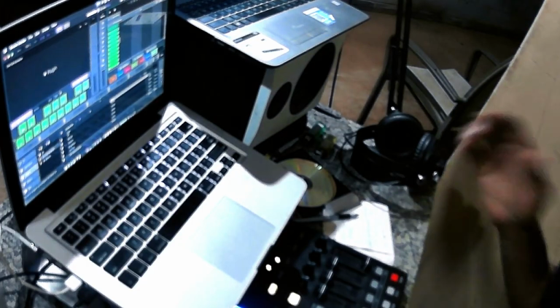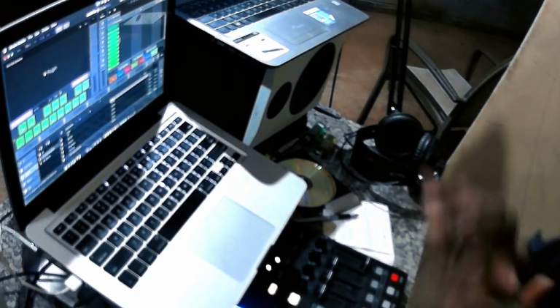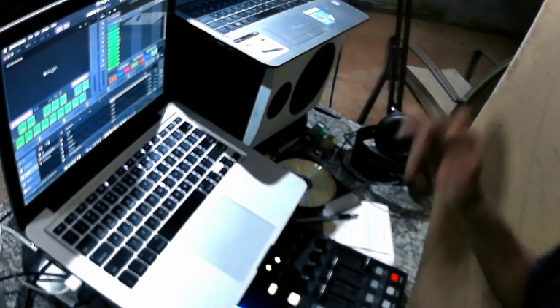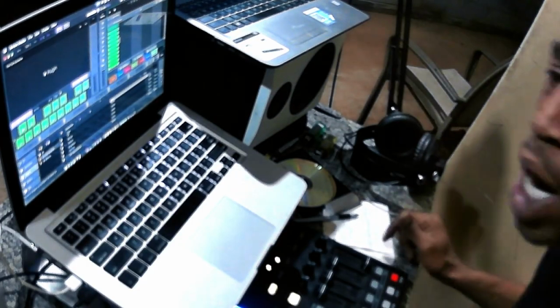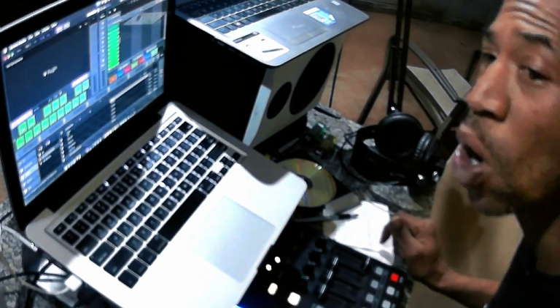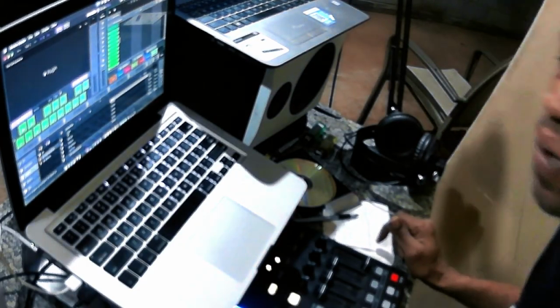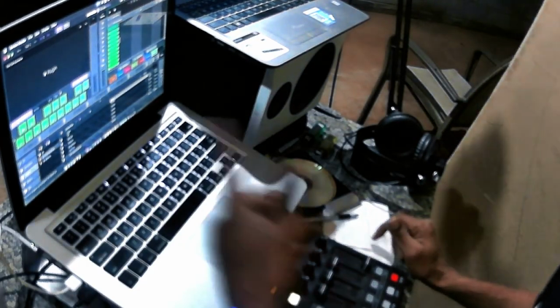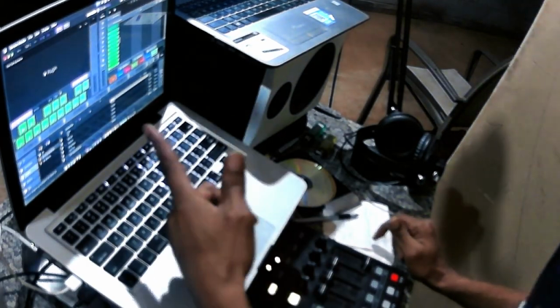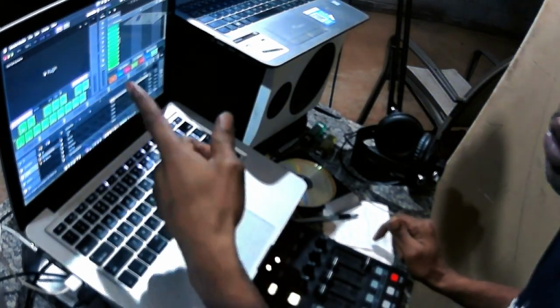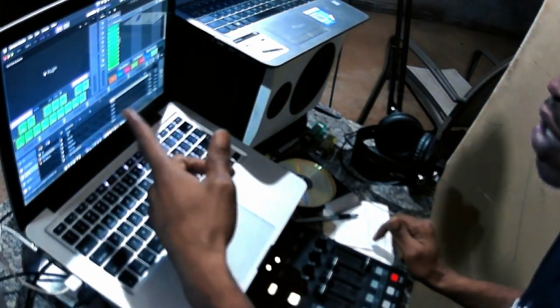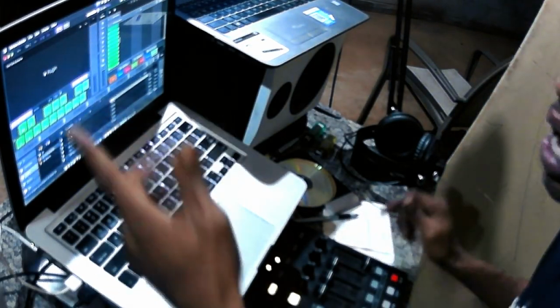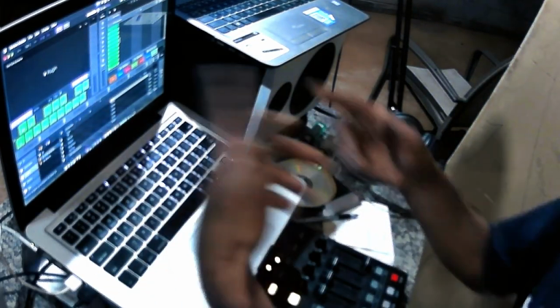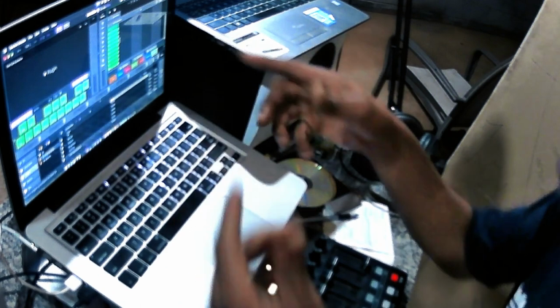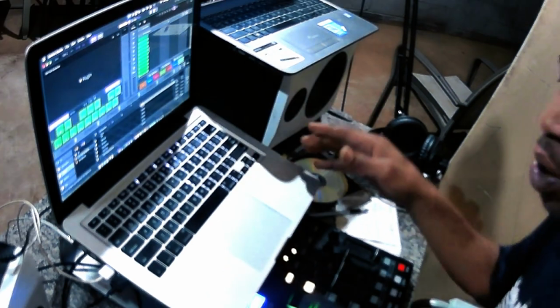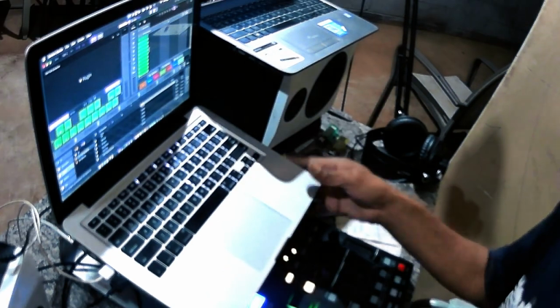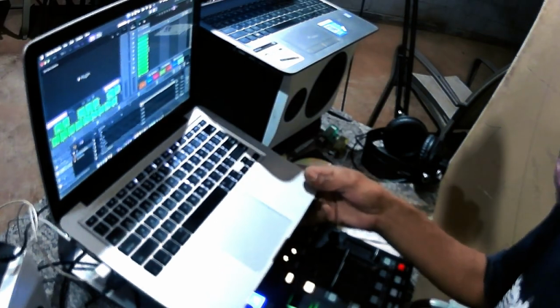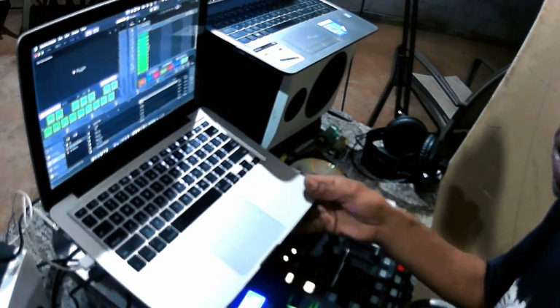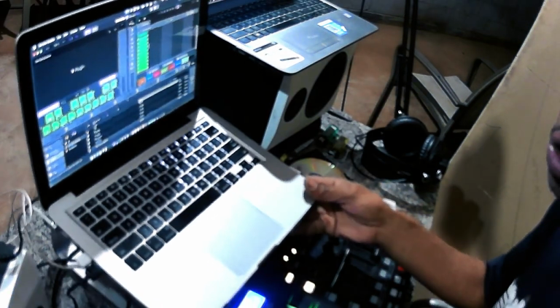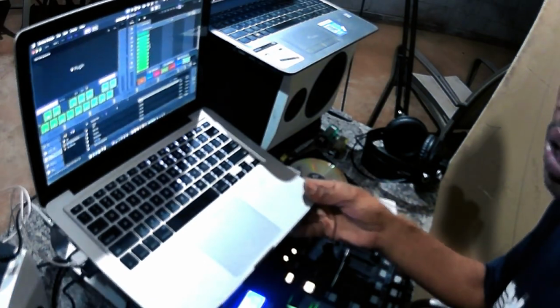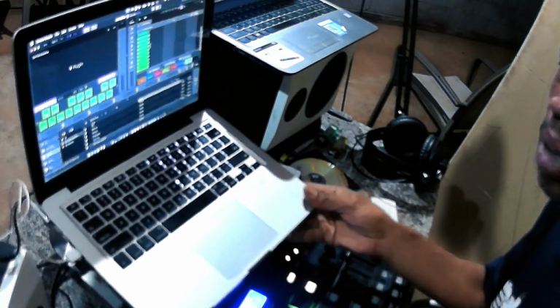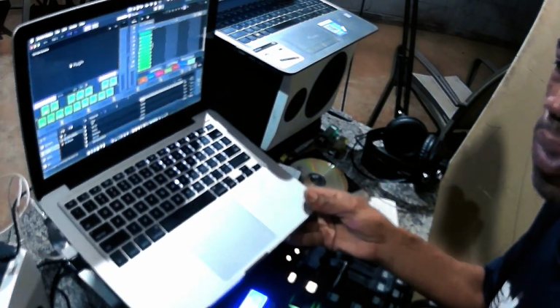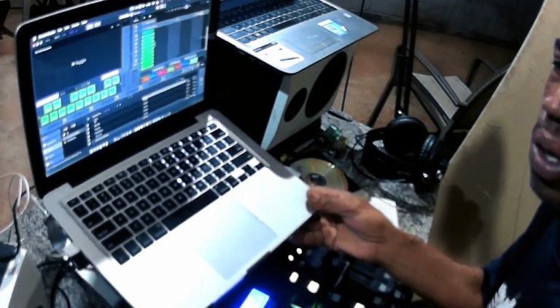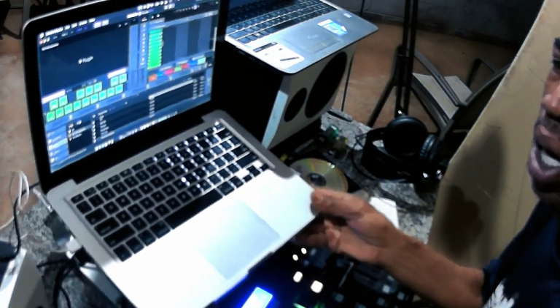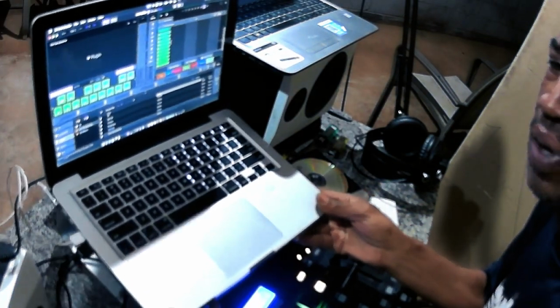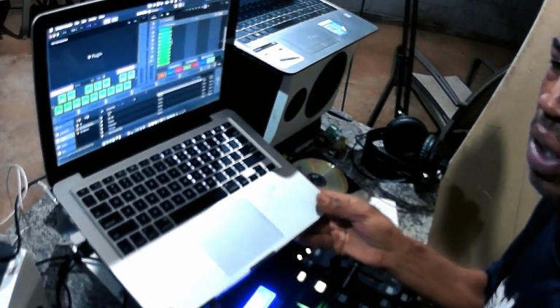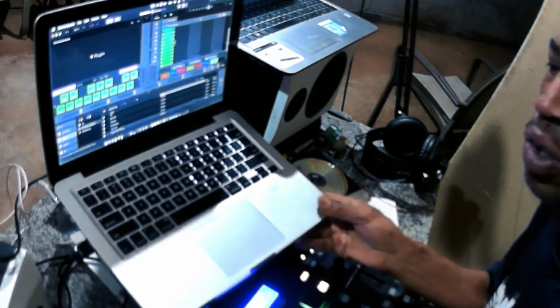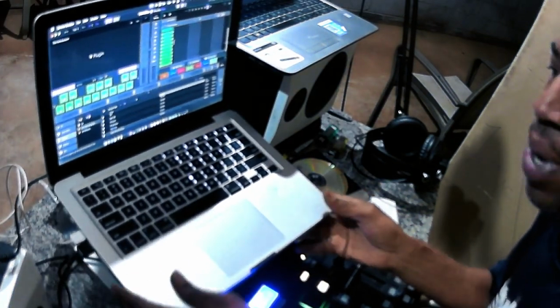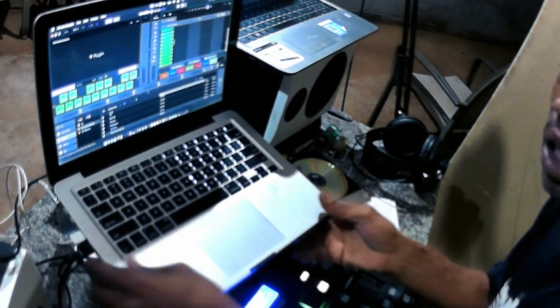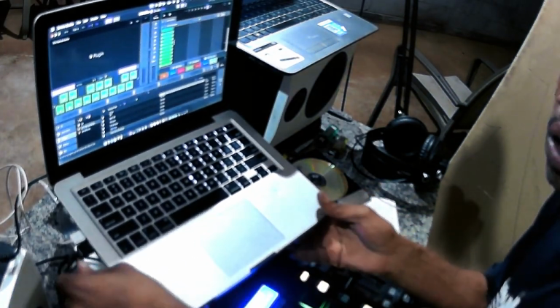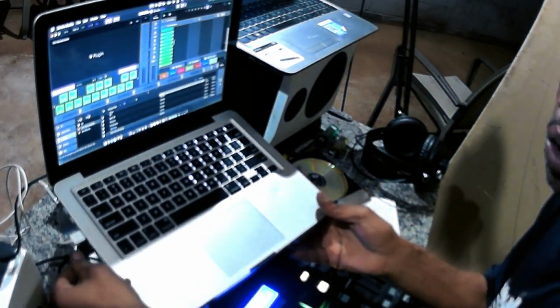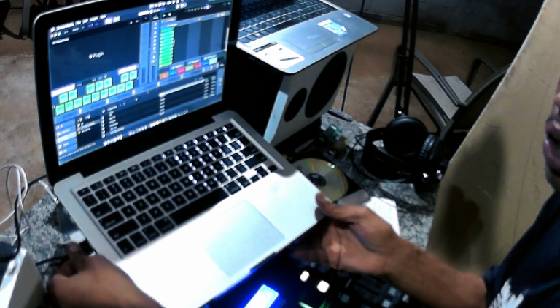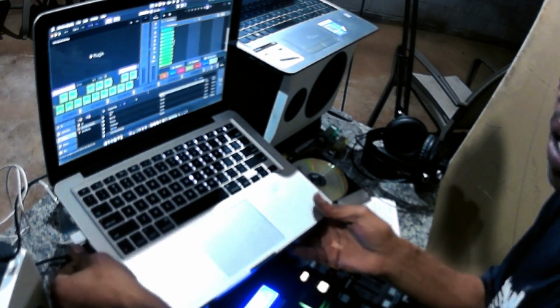Give a shout out to my cameraman Rome over here. So as you can see right here, this is Serato Studio — I'll turn it to you so you can see it a little bit more directly.